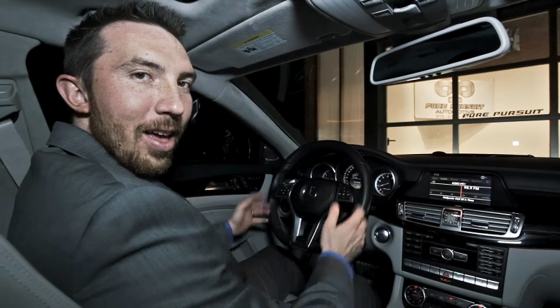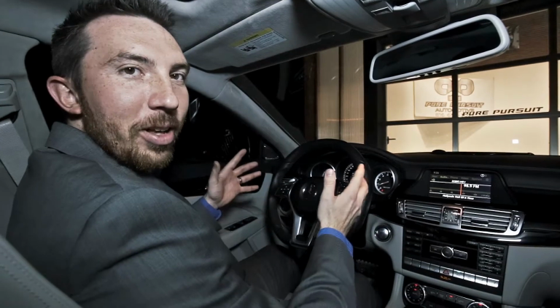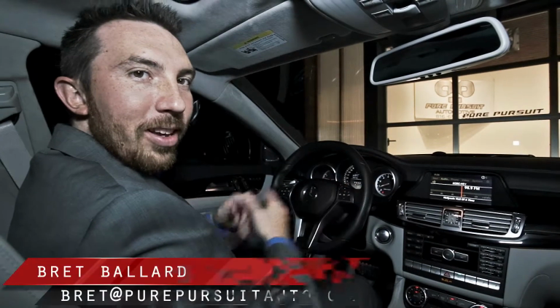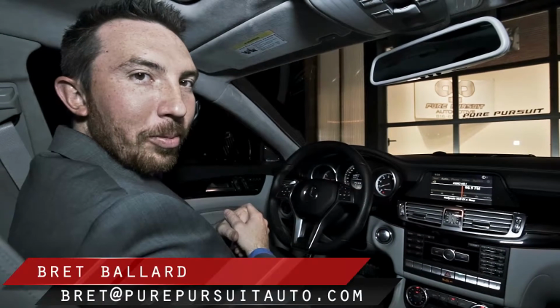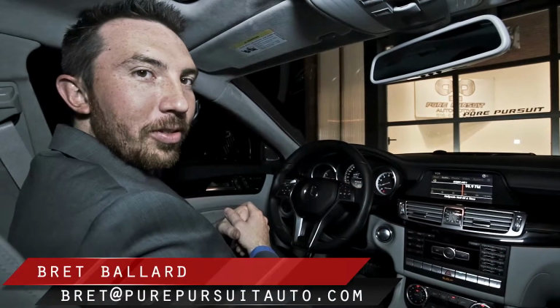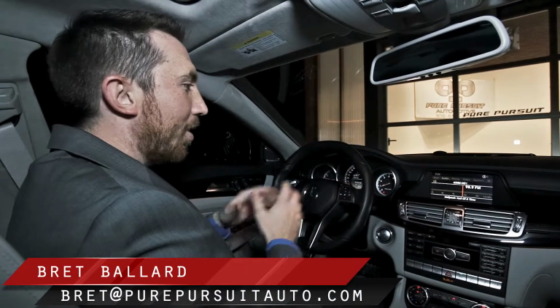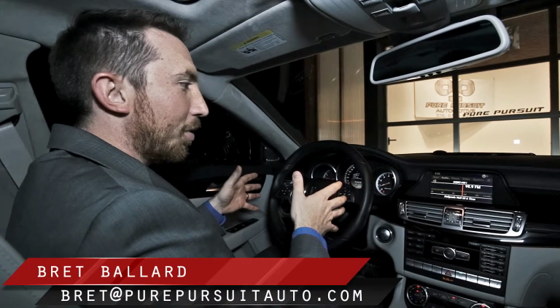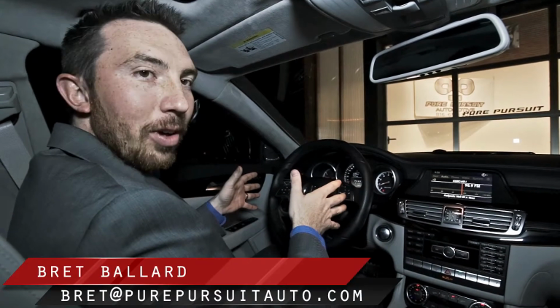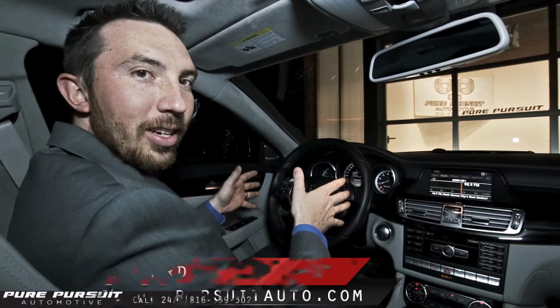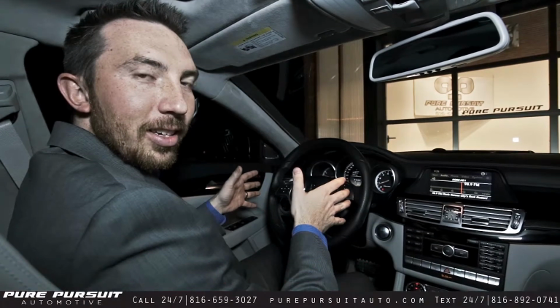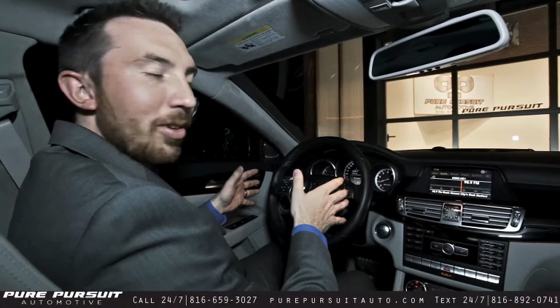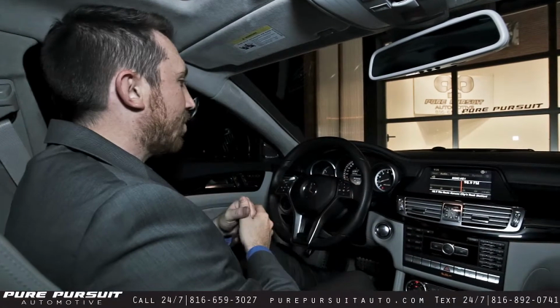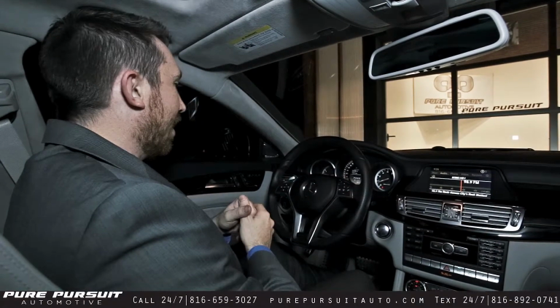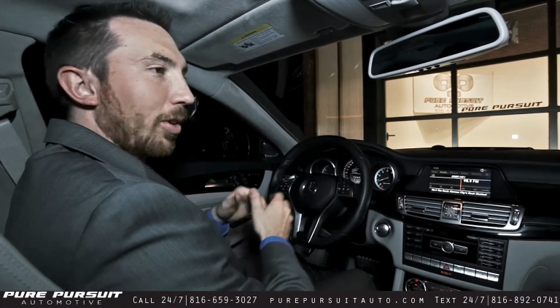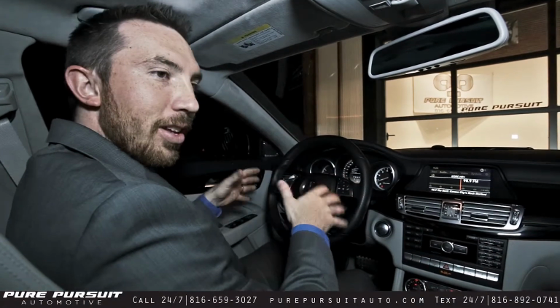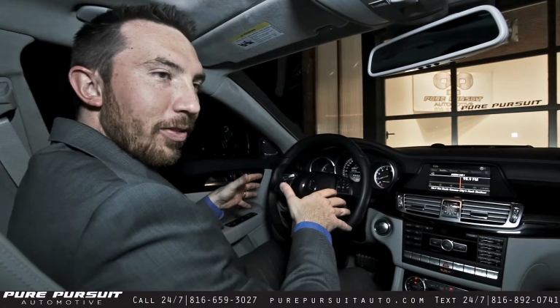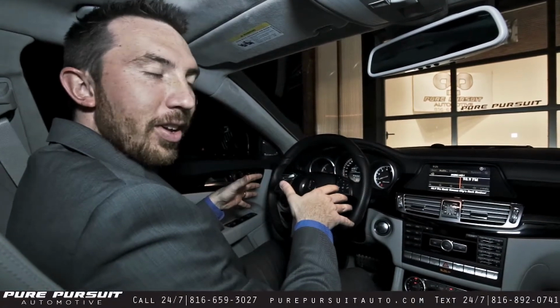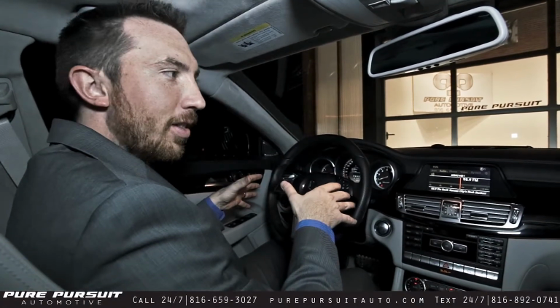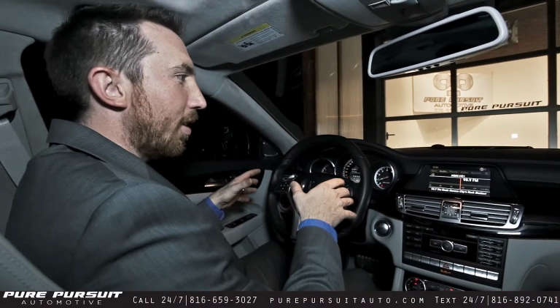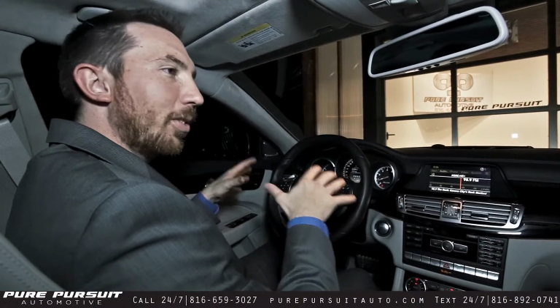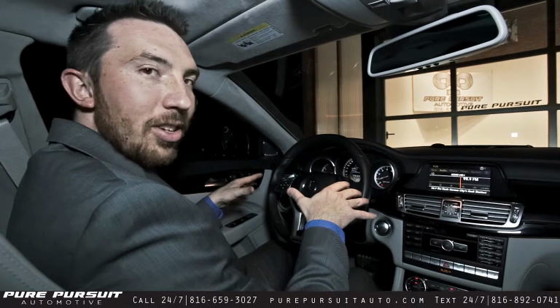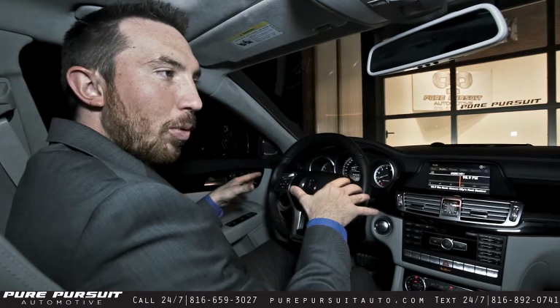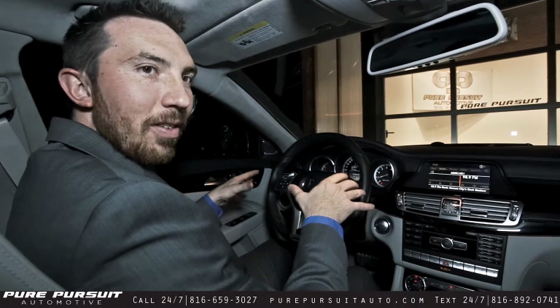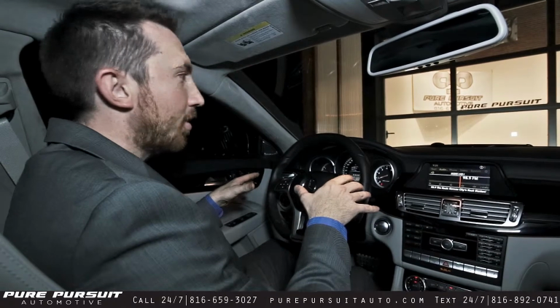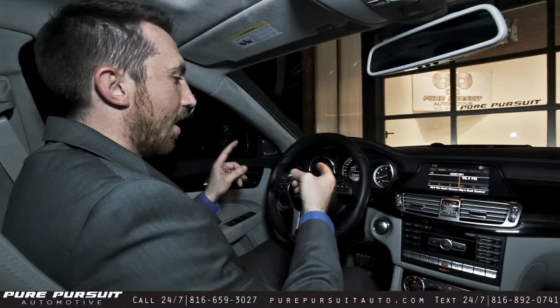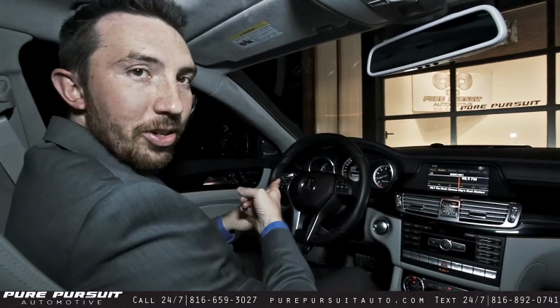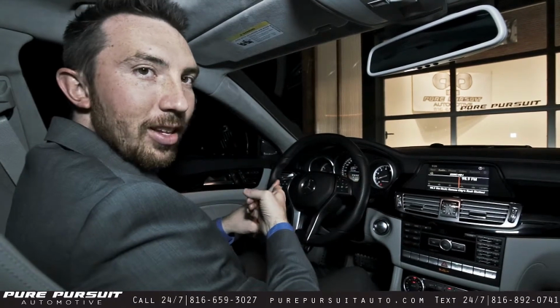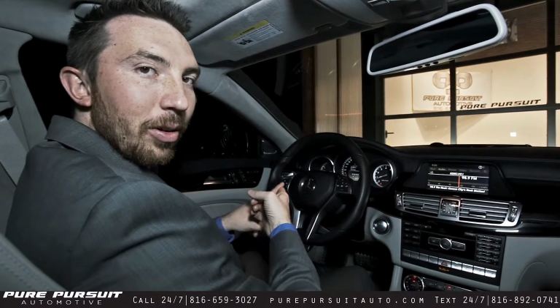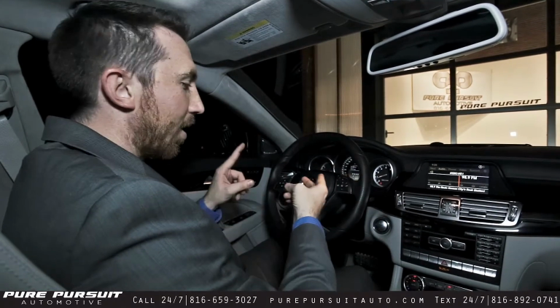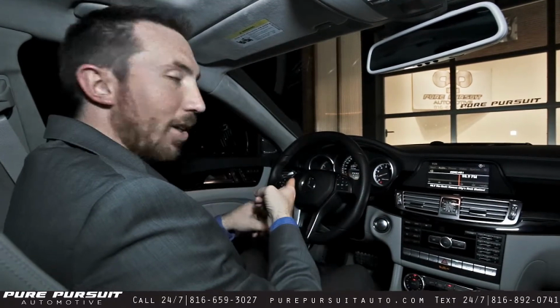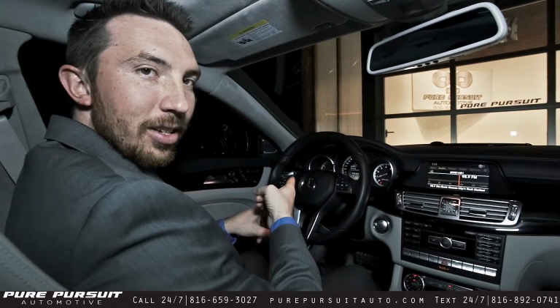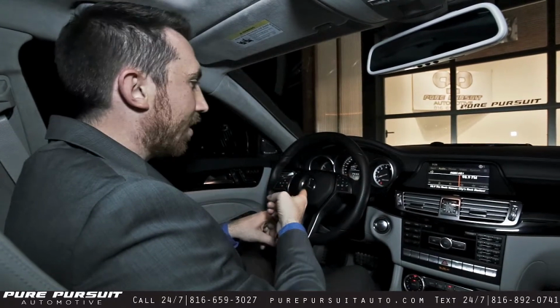Hey everybody, Brett here at Pure Pursuit. Today we got in this 2012 CLS 63 AMG. We're going to do the interior features video on this one. If you're only catching this portion of the videos, make sure to check the exterior walk around as well as the test drive video.